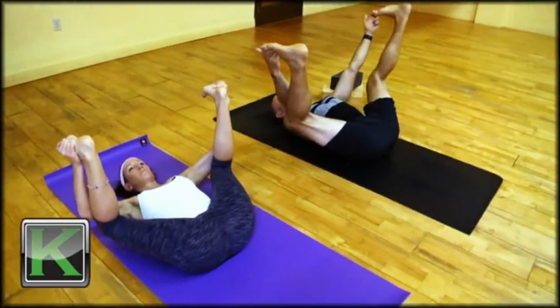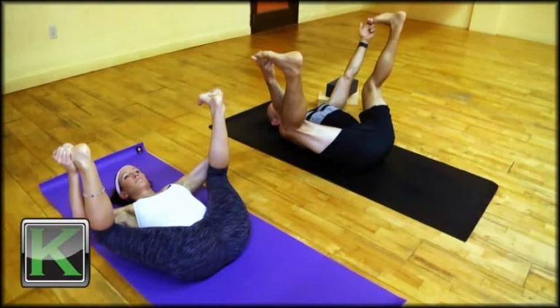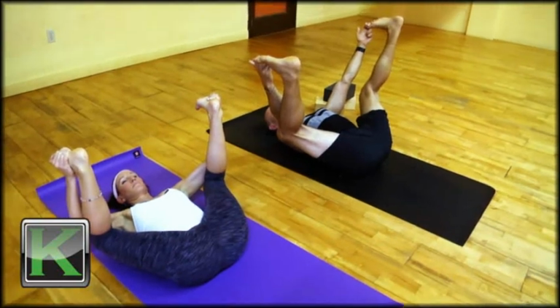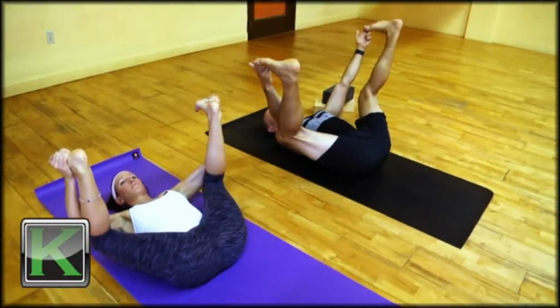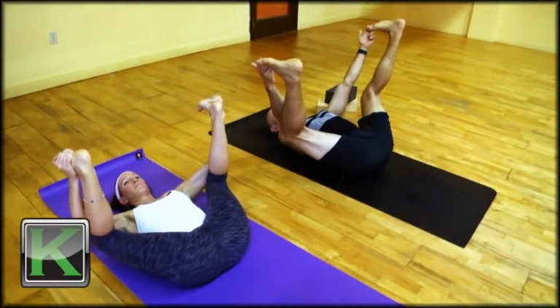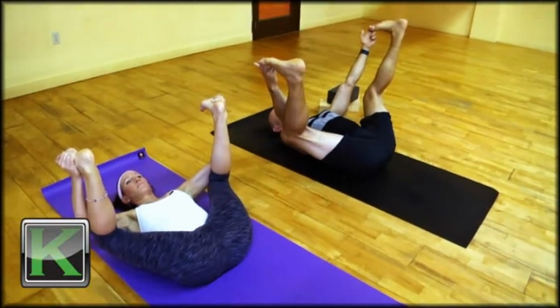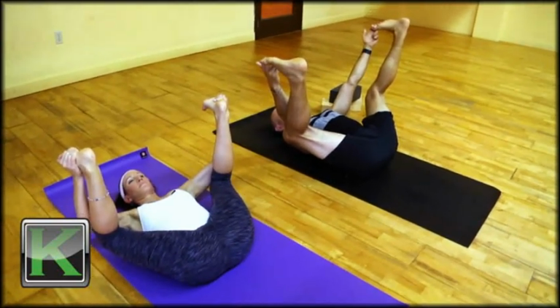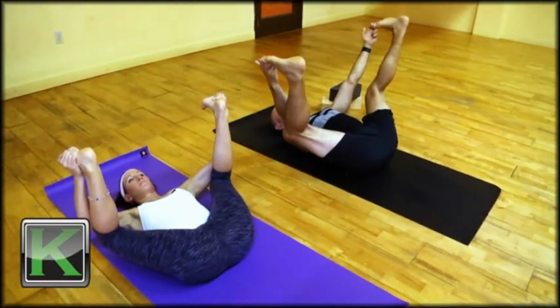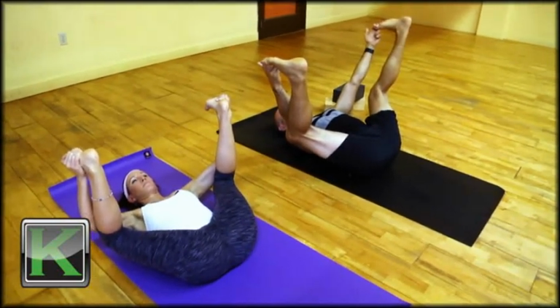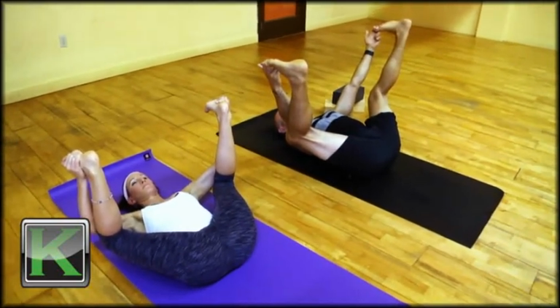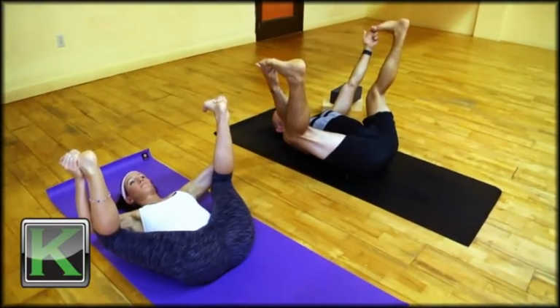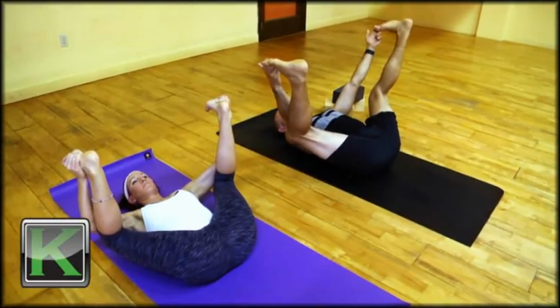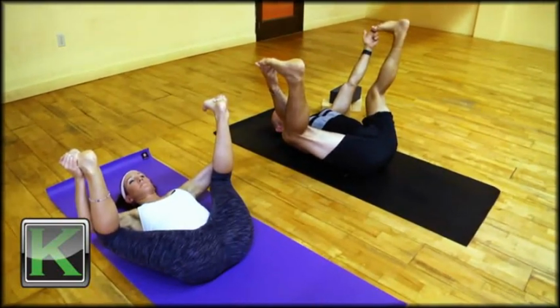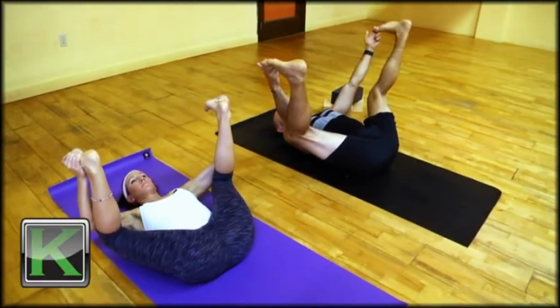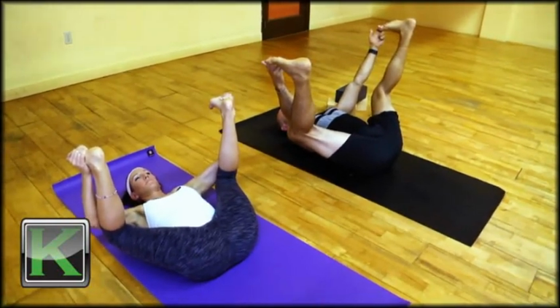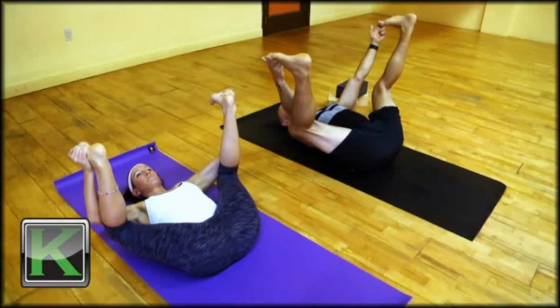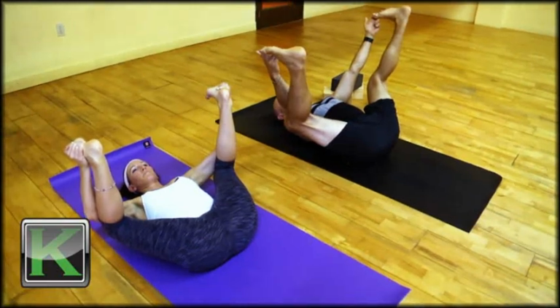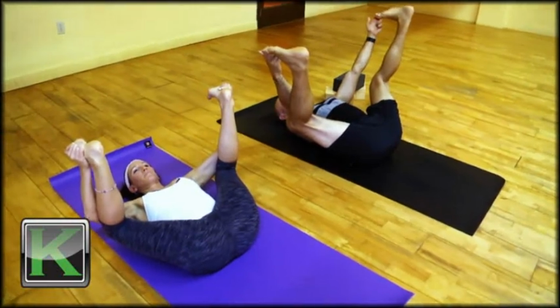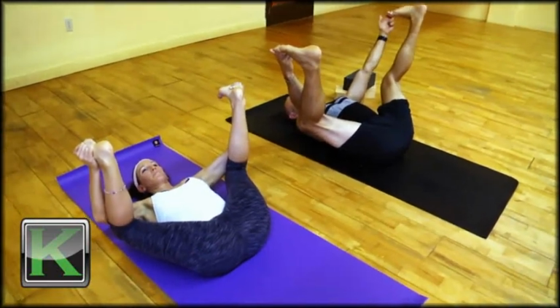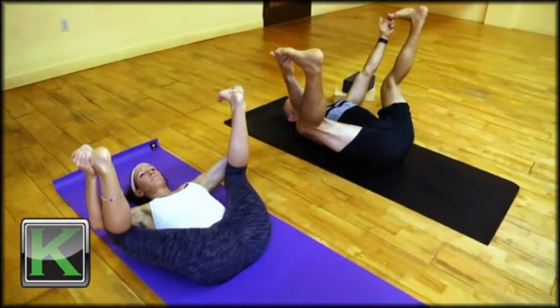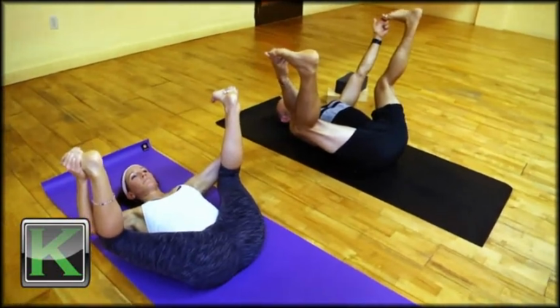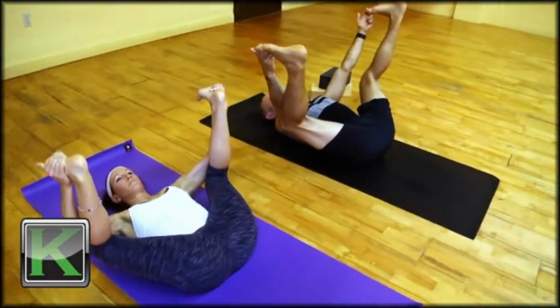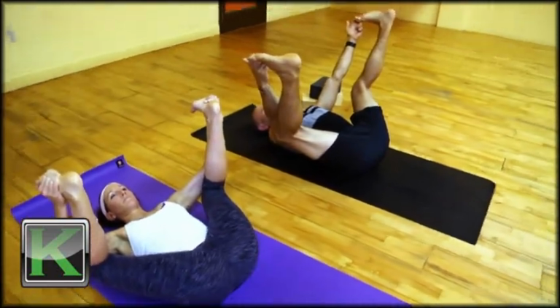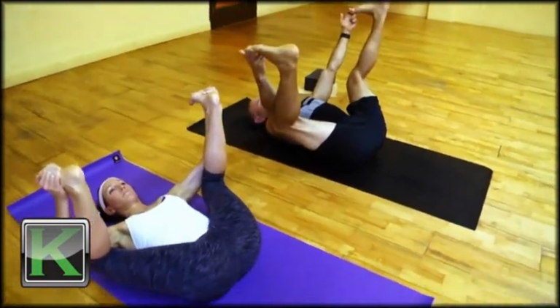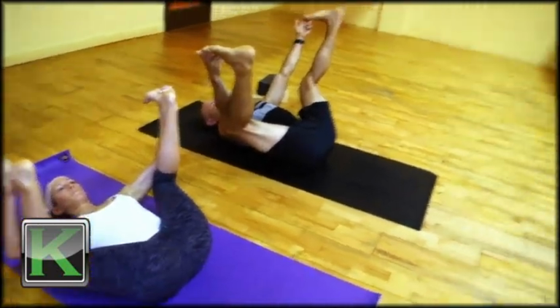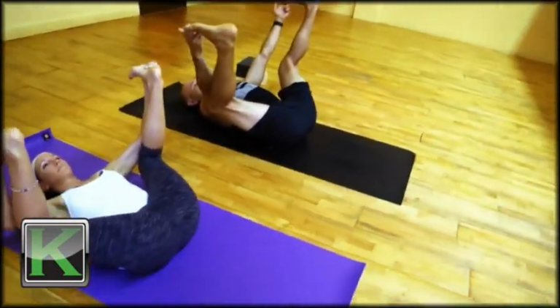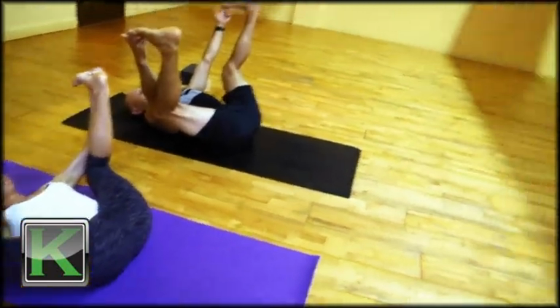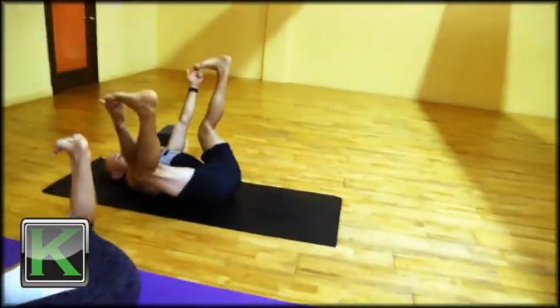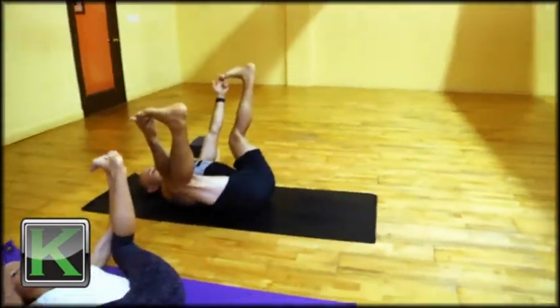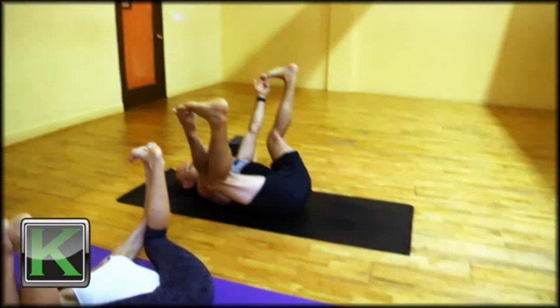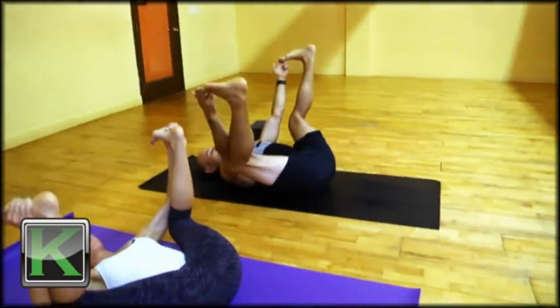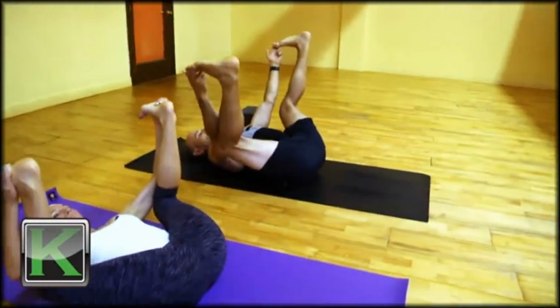With the strength of your arms, once you feel a little softer into the pose, you can bring more pressure from the heel into the knees, possibly bringing the knees to the floor.